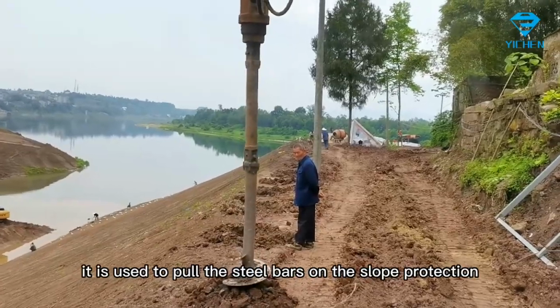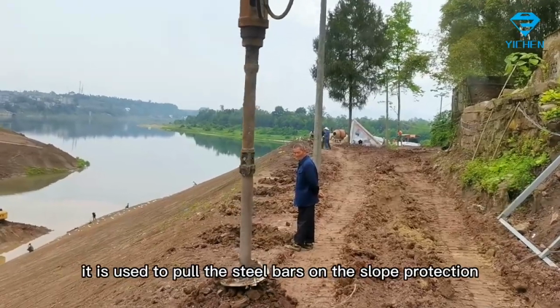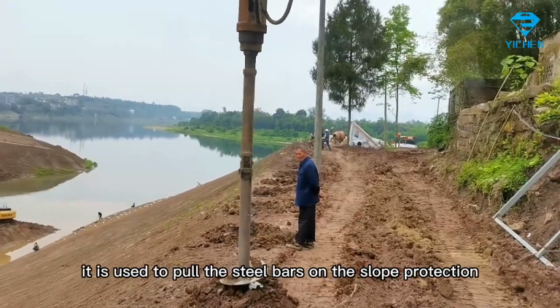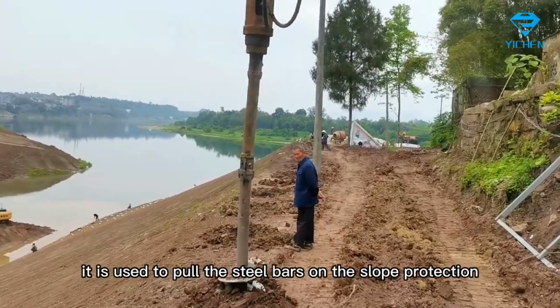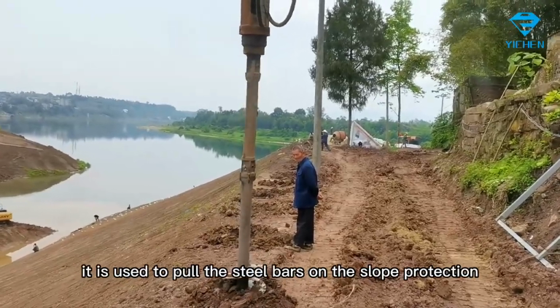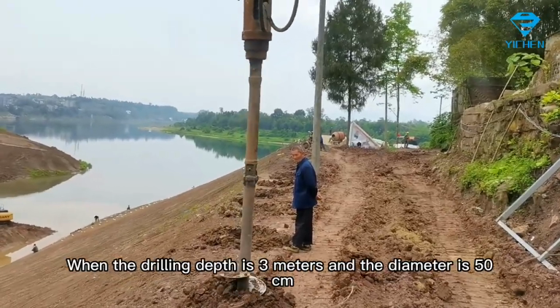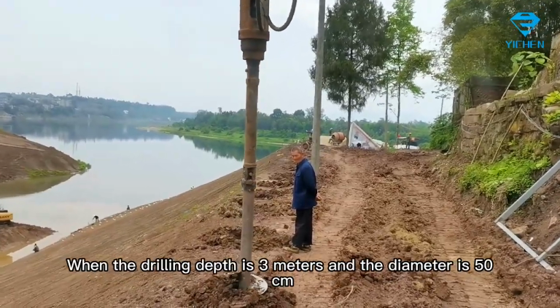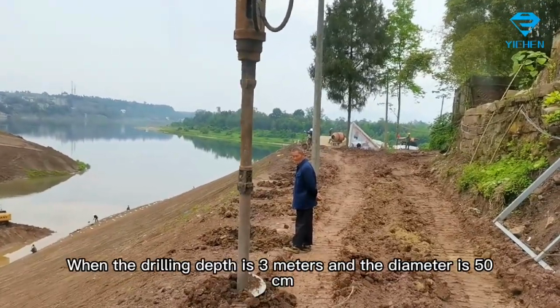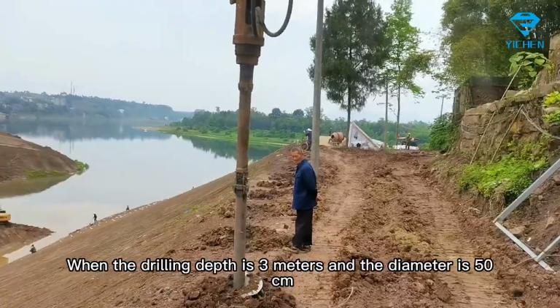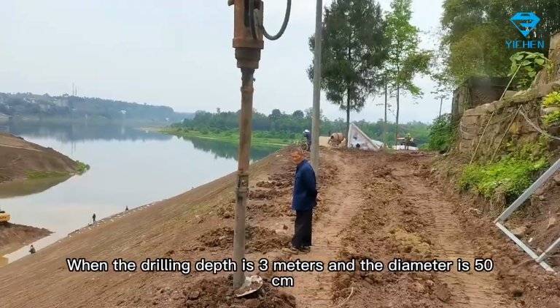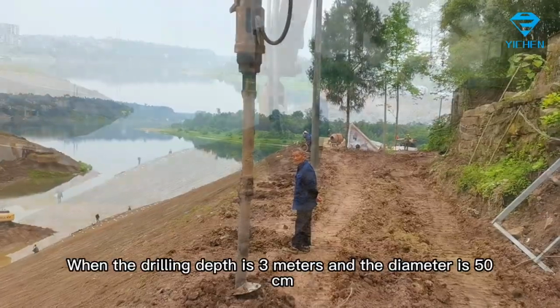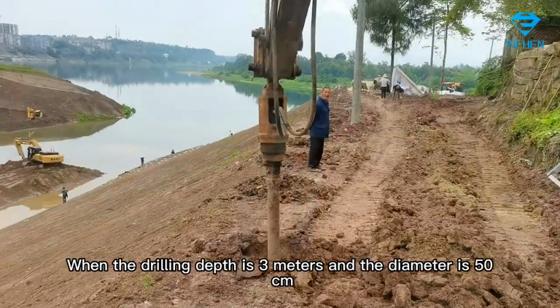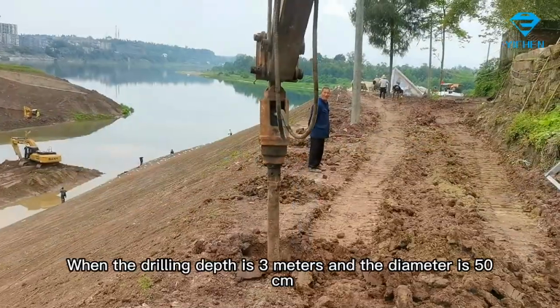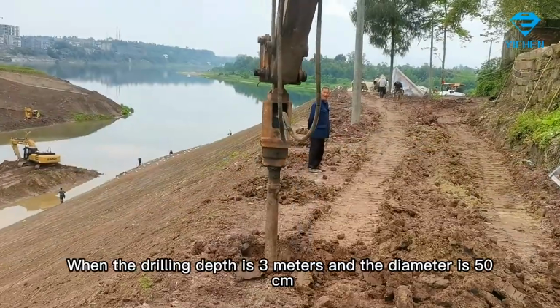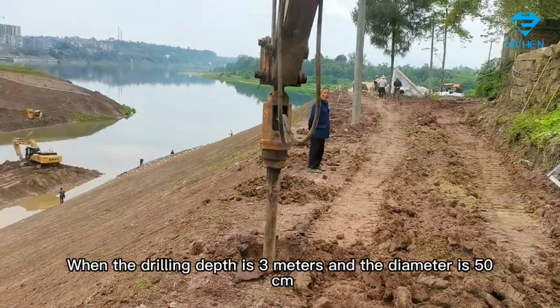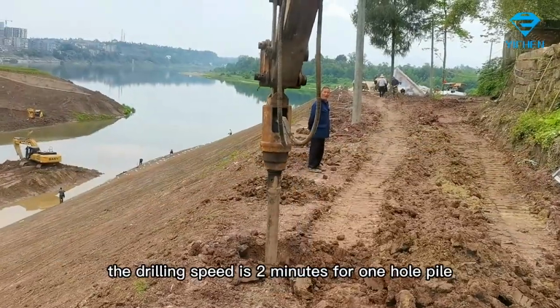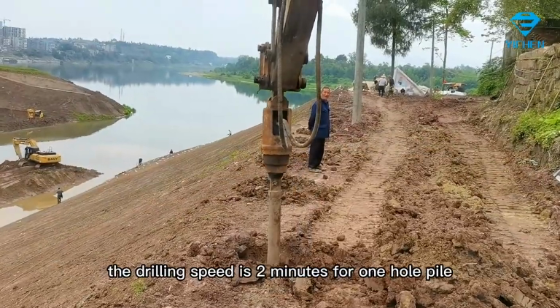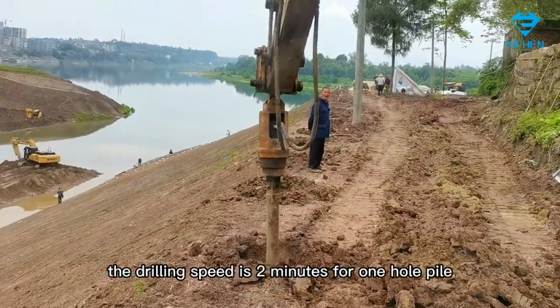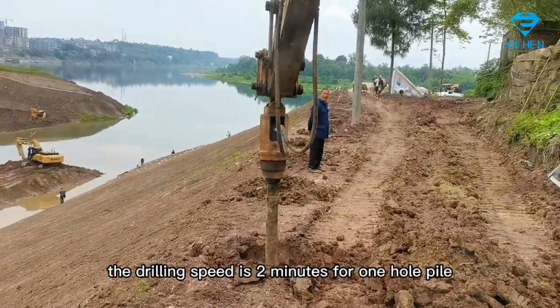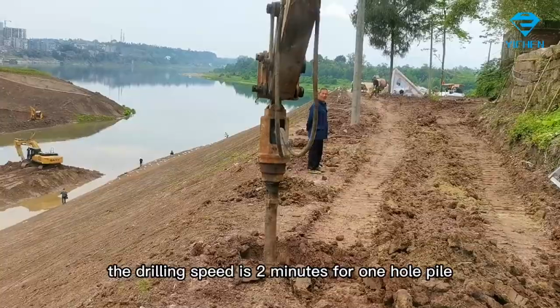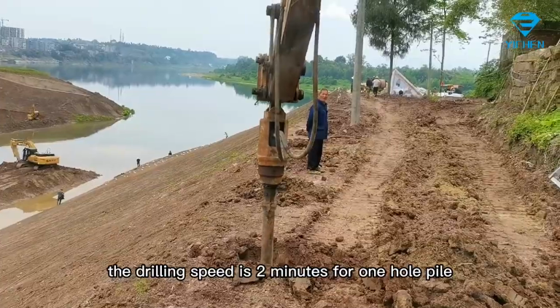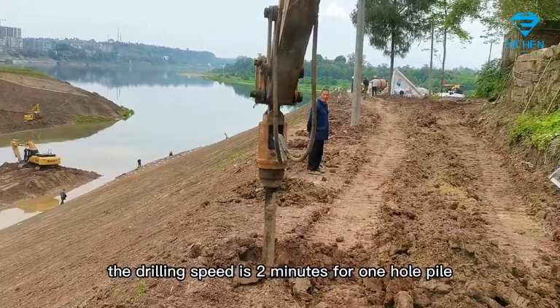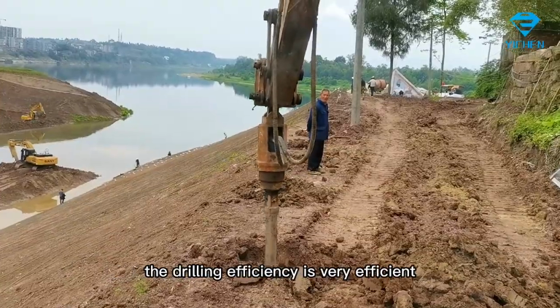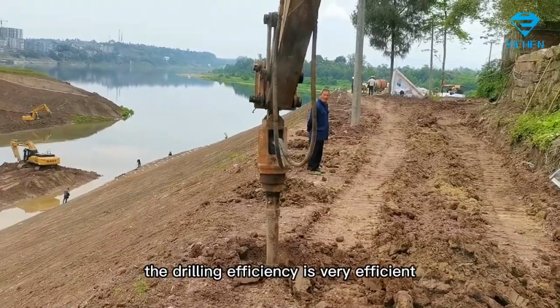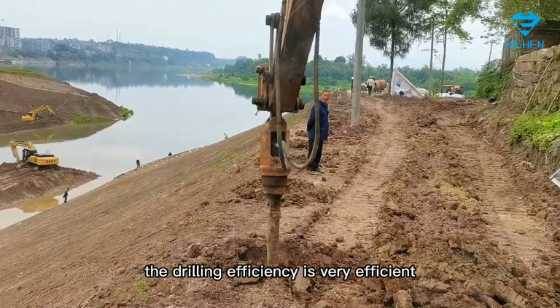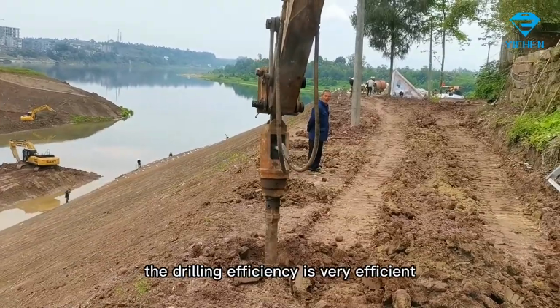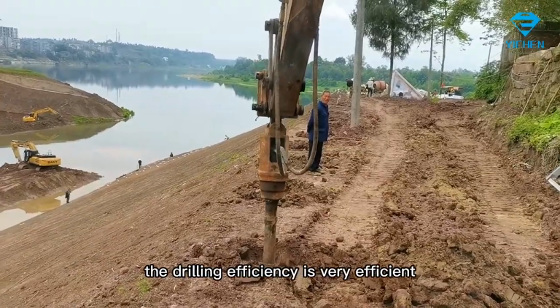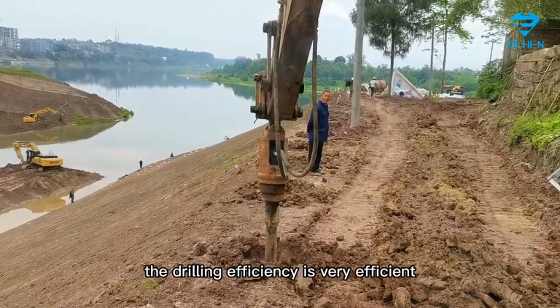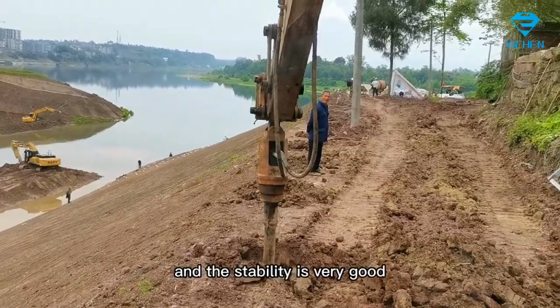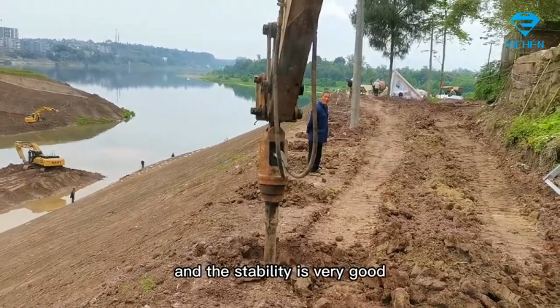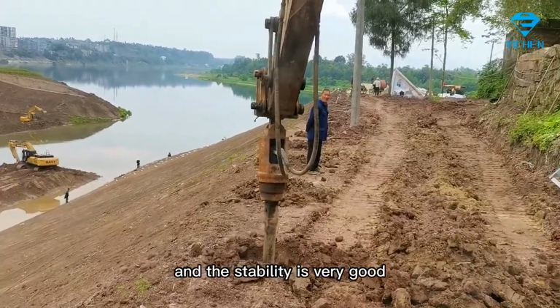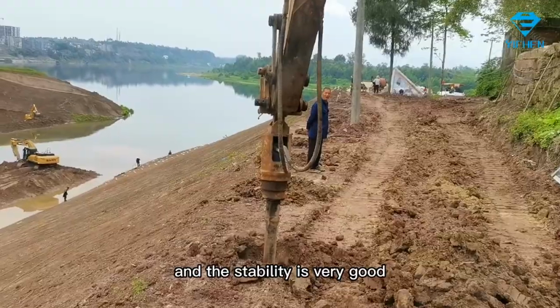When the drilling depth is three meters and the diameter is 50 cm, the drilling speed is two minutes for one whole pile. The drilling efficiency is very high and the stability is very good.